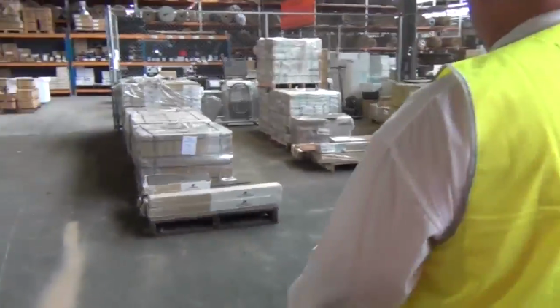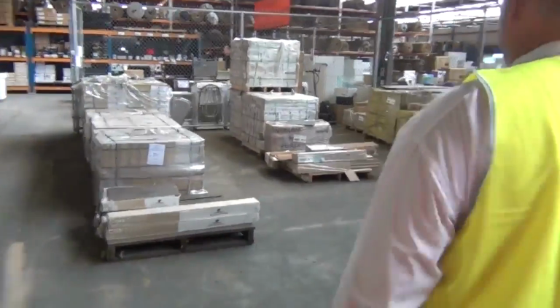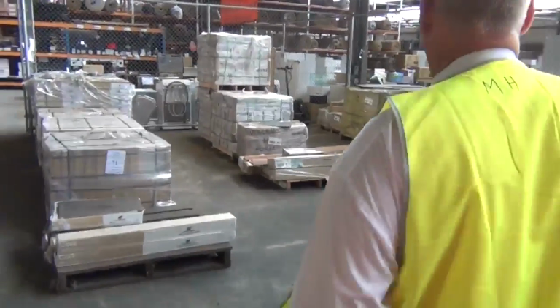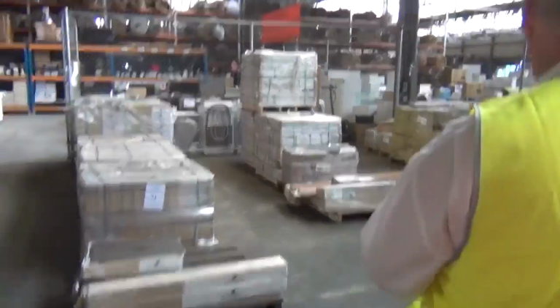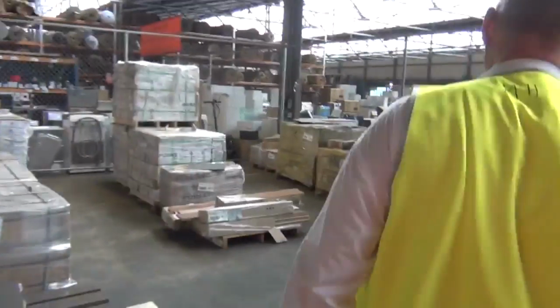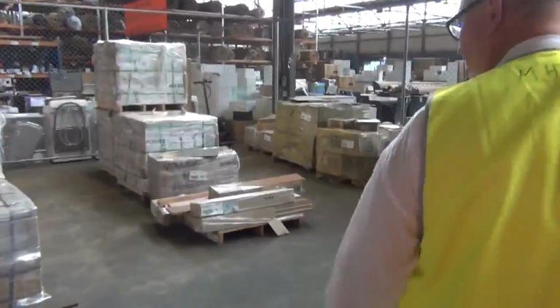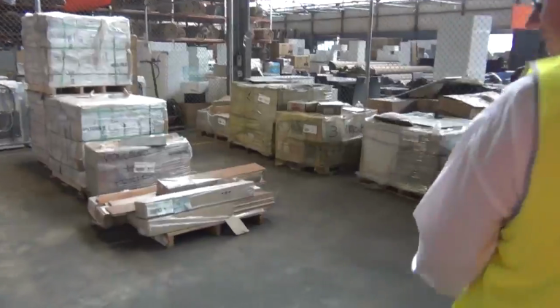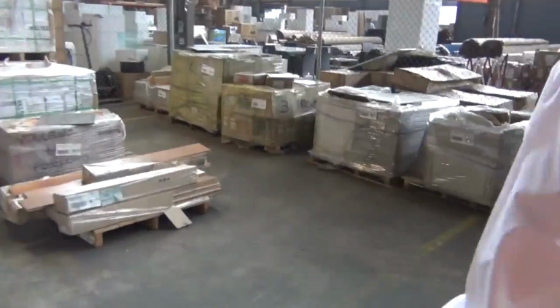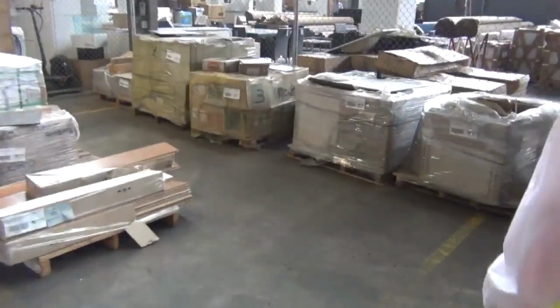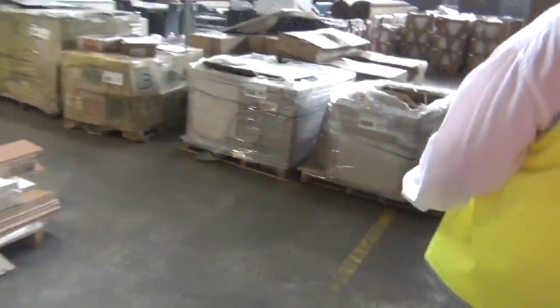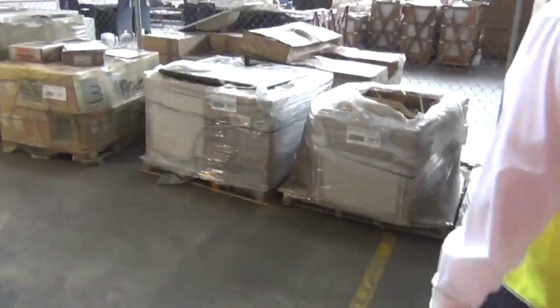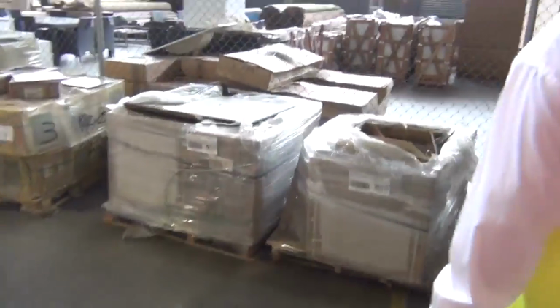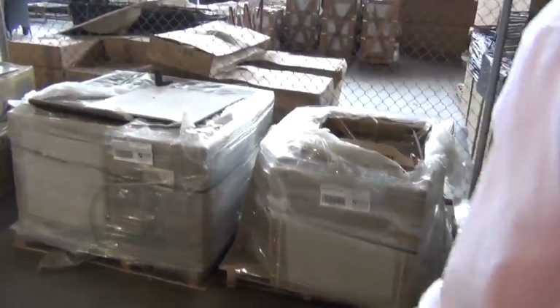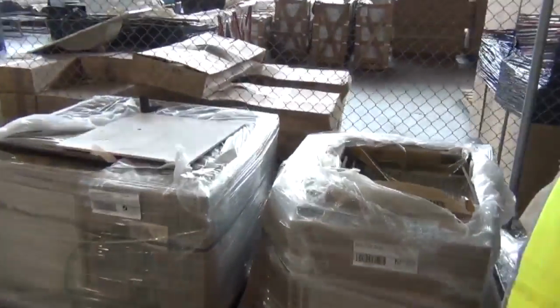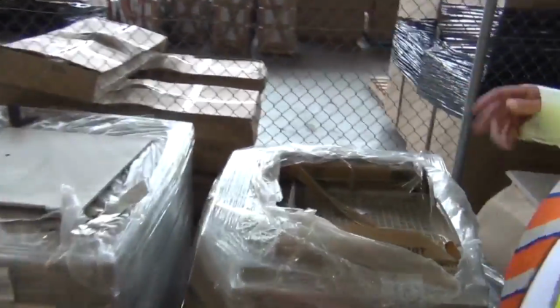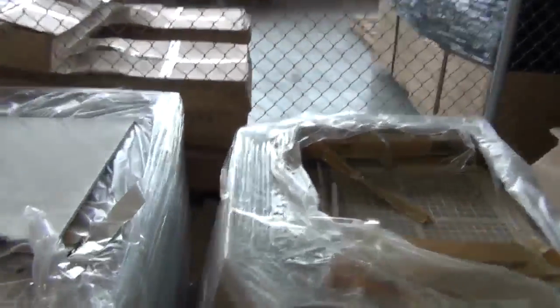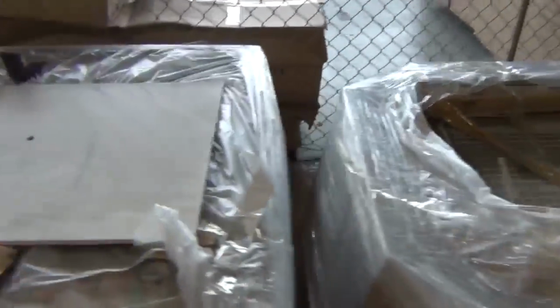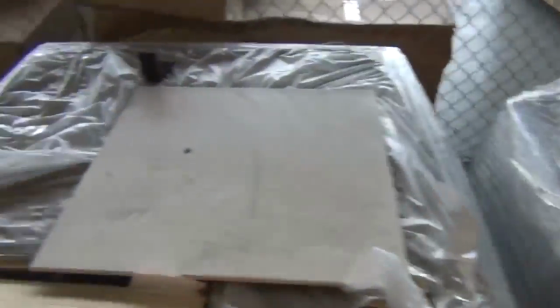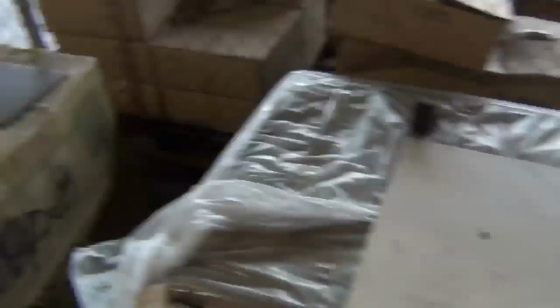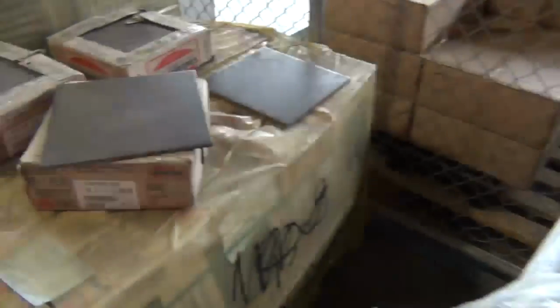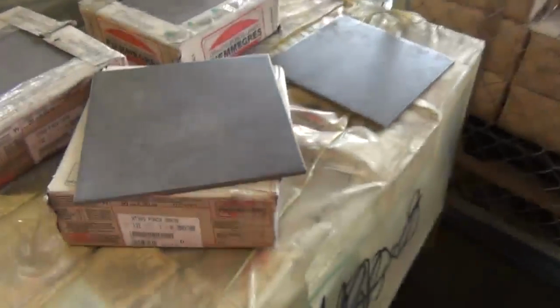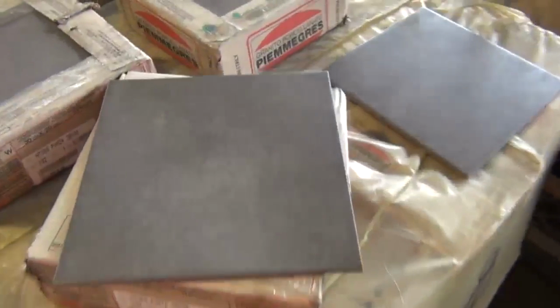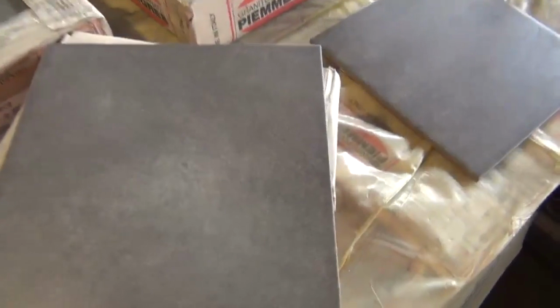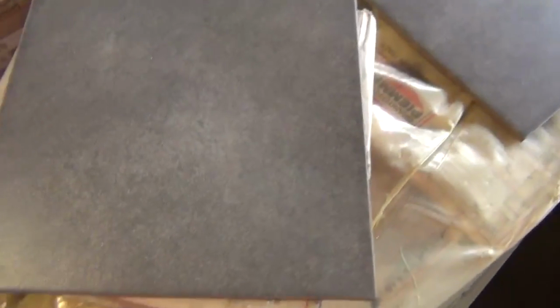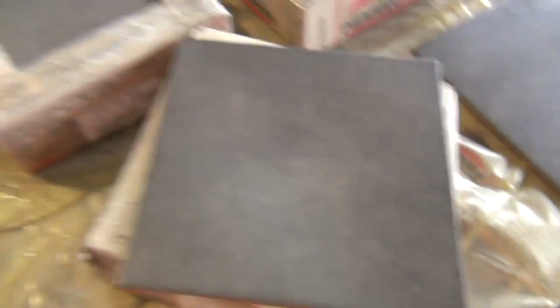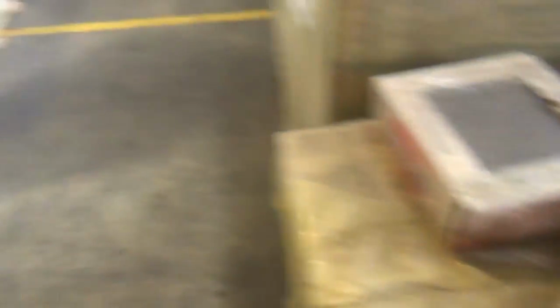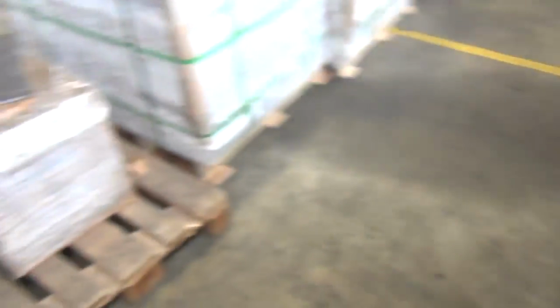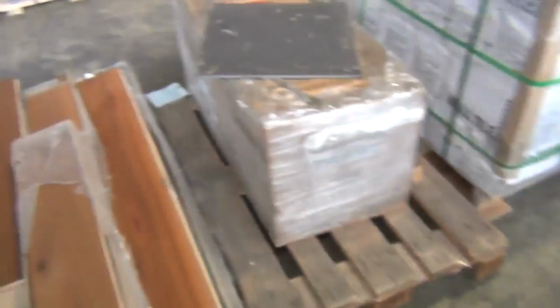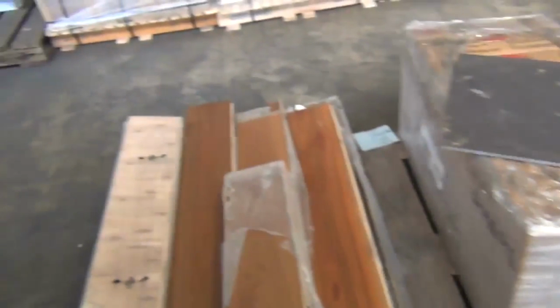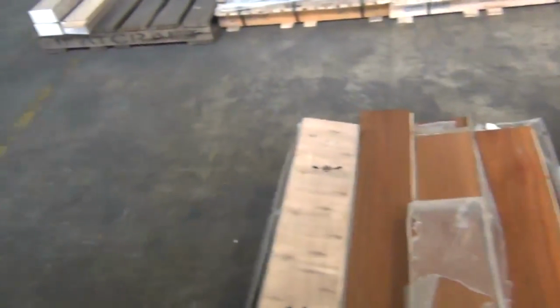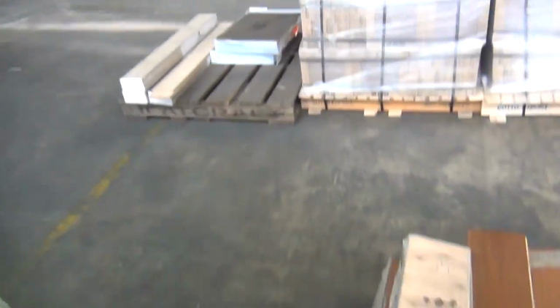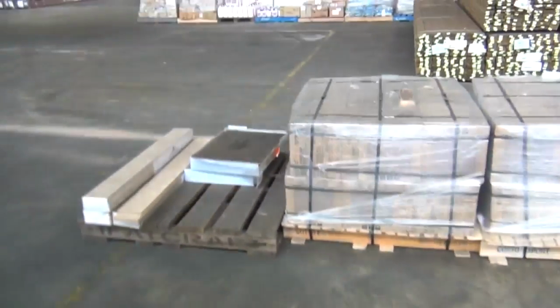Plenty of pallets of assorted tiles there — some nice big ones, some big 600x600s, some 300x300s, a variety of different styles in the tiles.